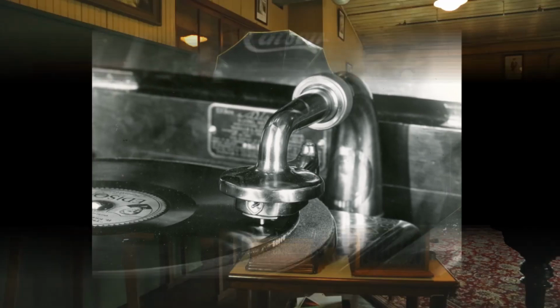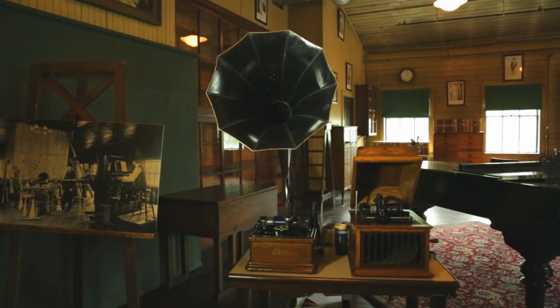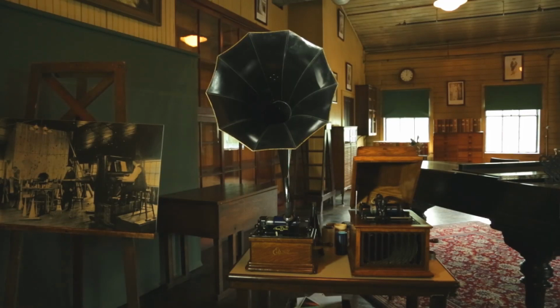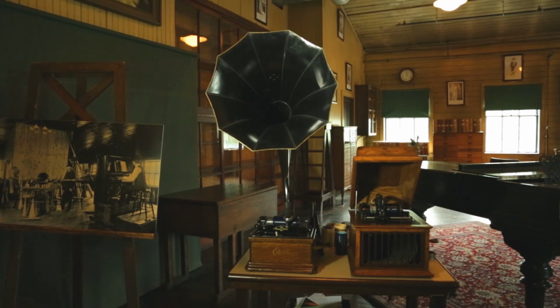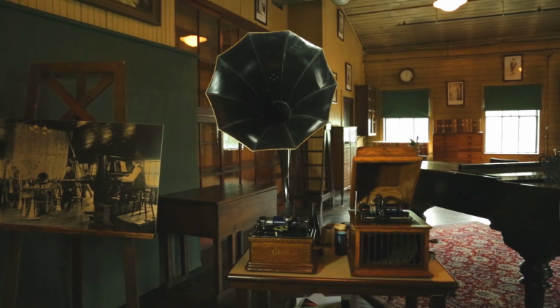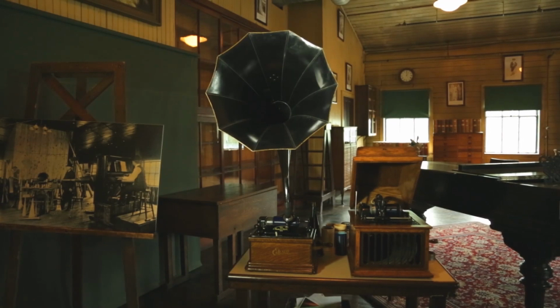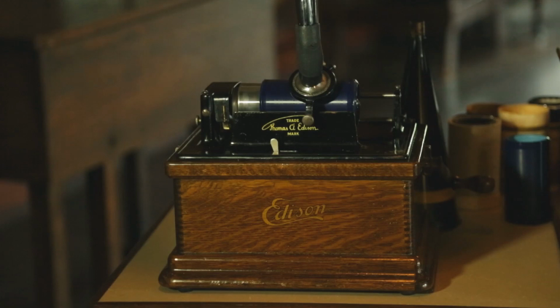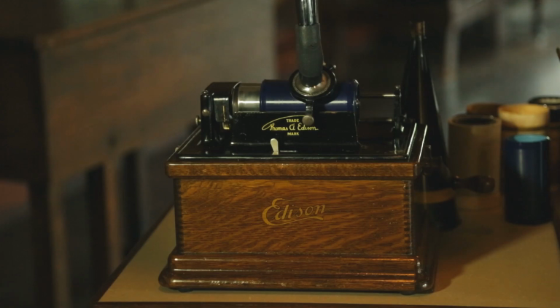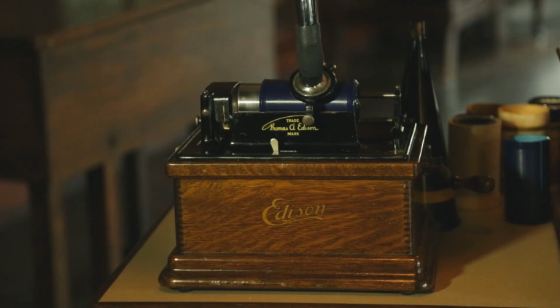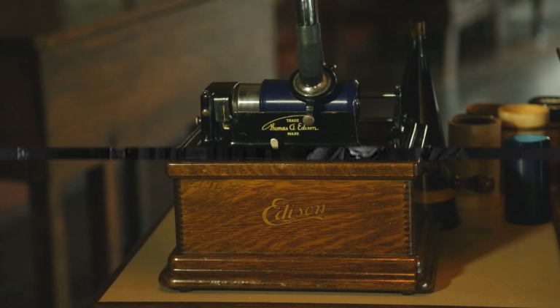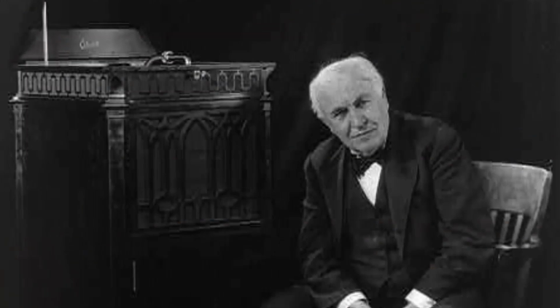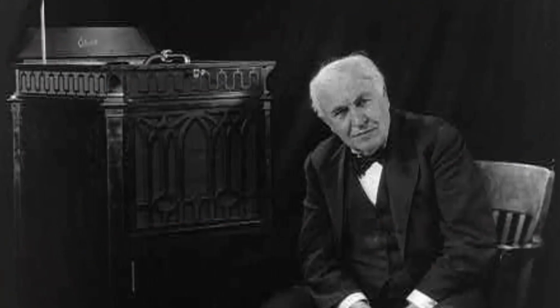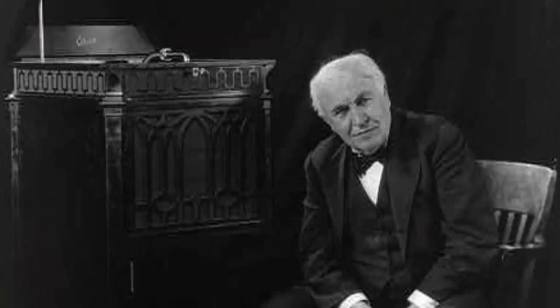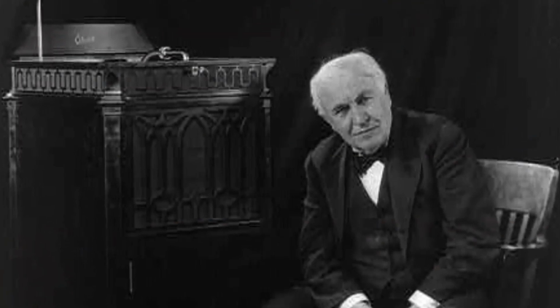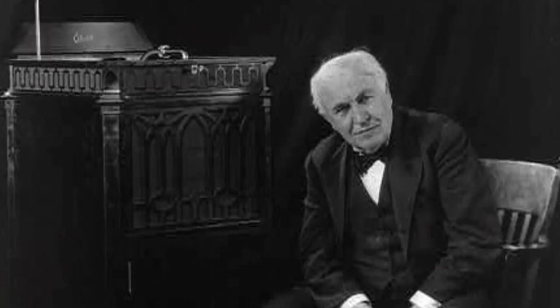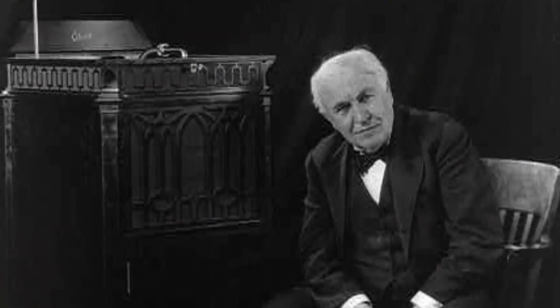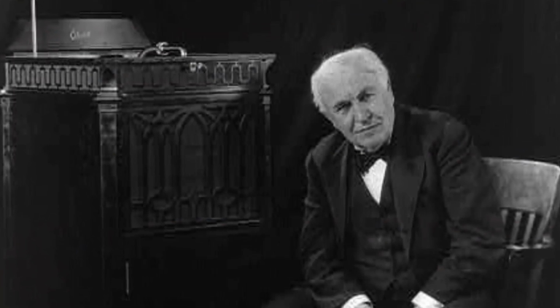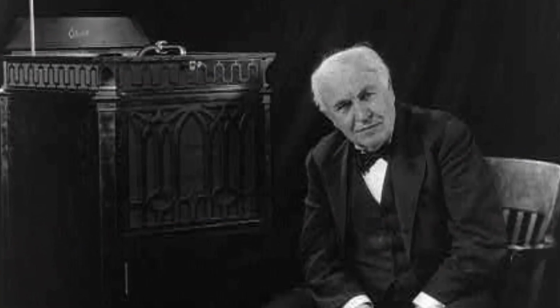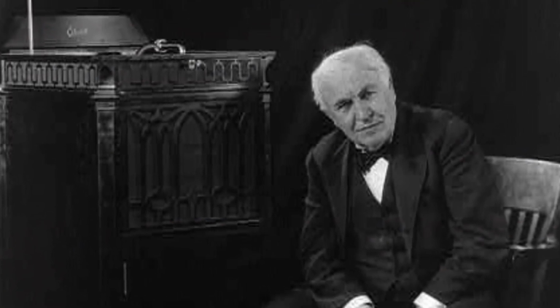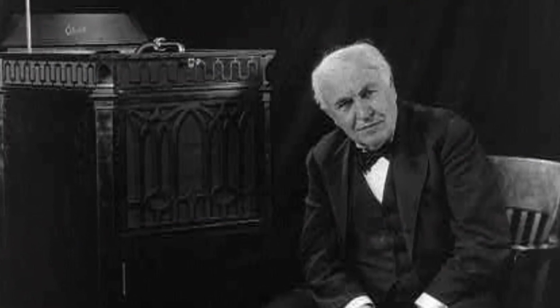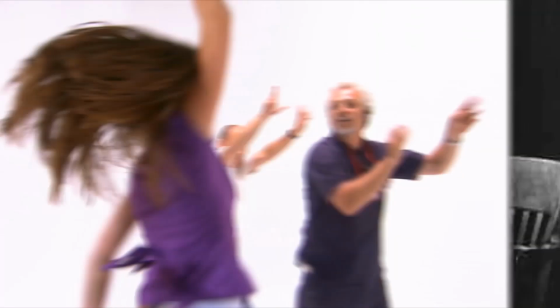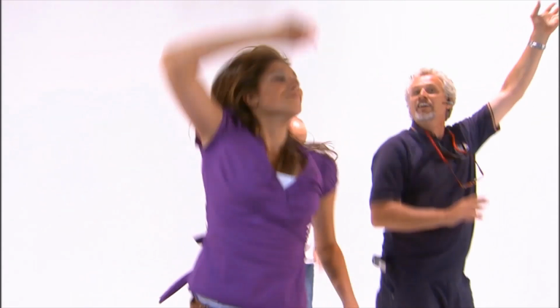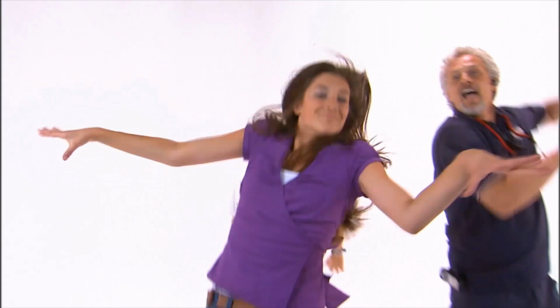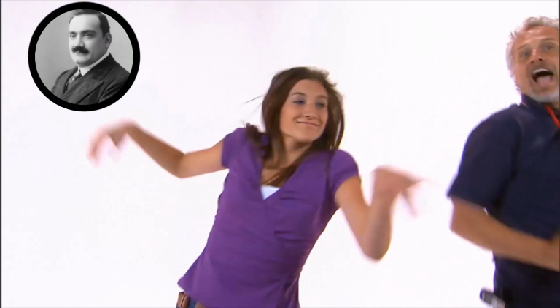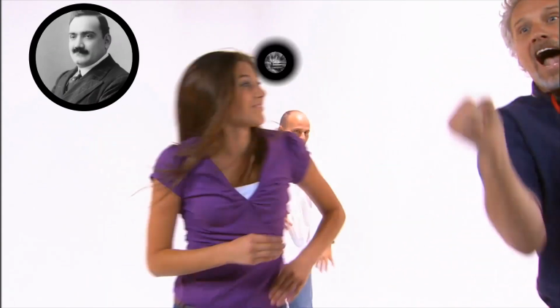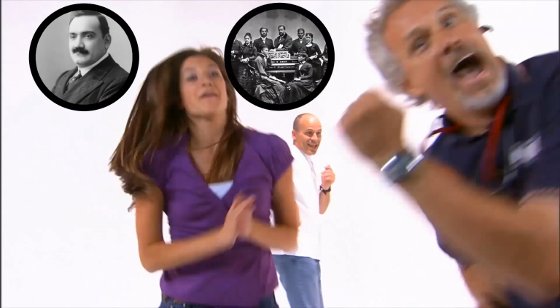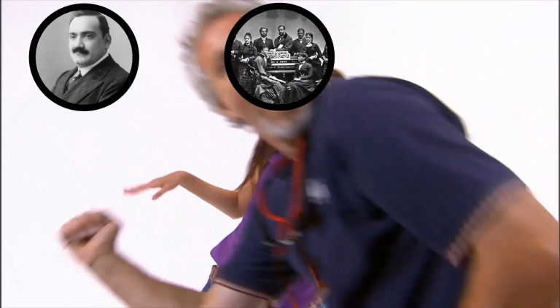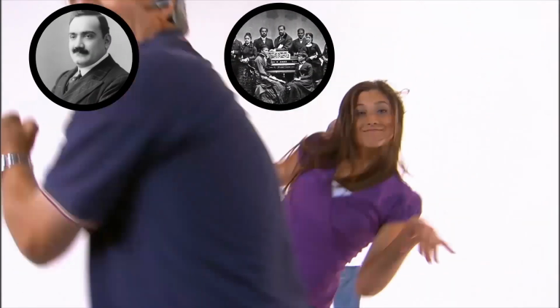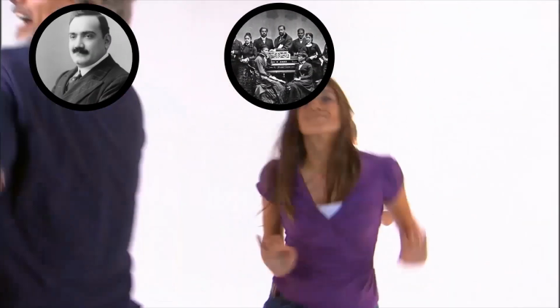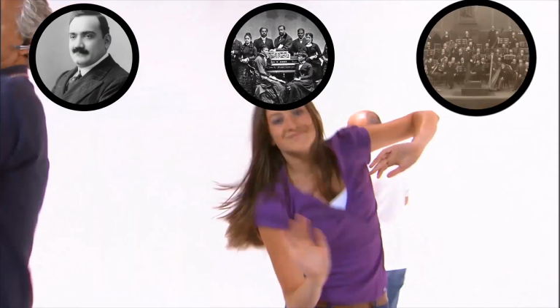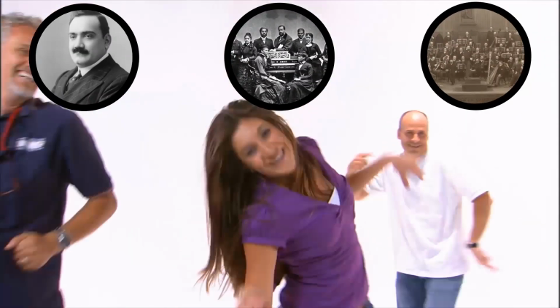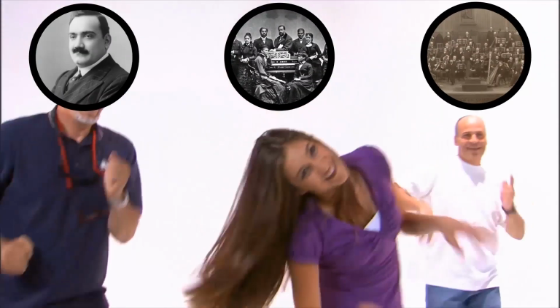Edison's phonographs were the first devices able to reproduce recorded sound. Thanks to Edison, you didn't need to see a live performance — you could get down to hot beats from Enrico Caruso, the Fisk Jubilee Singers, and the Chicago Symphony Orchestra.